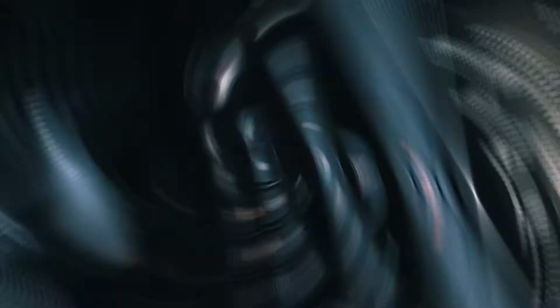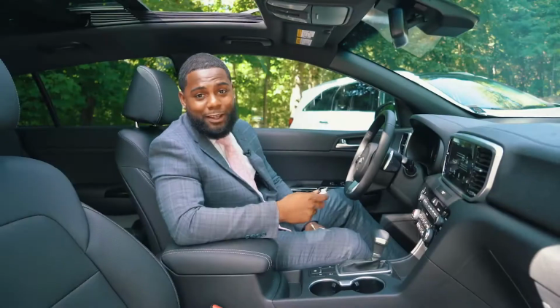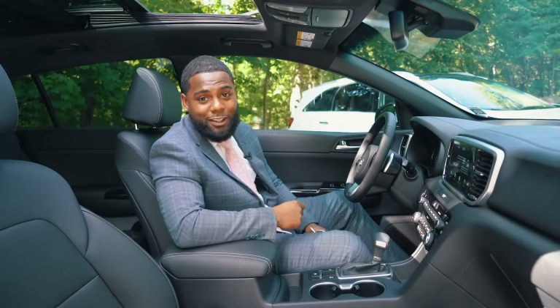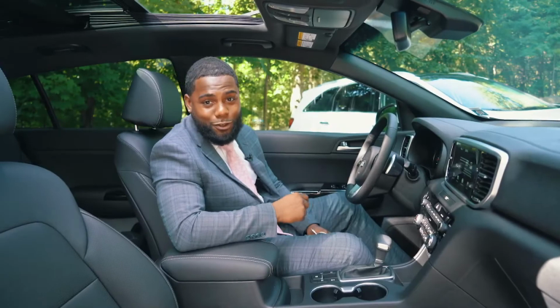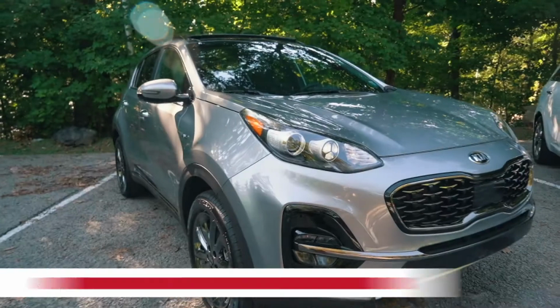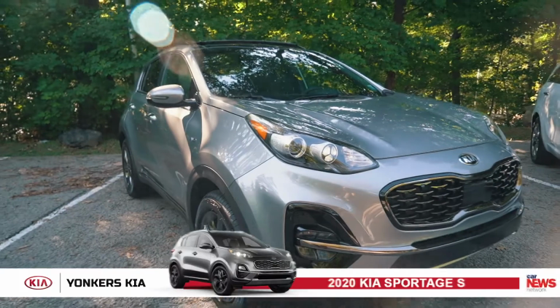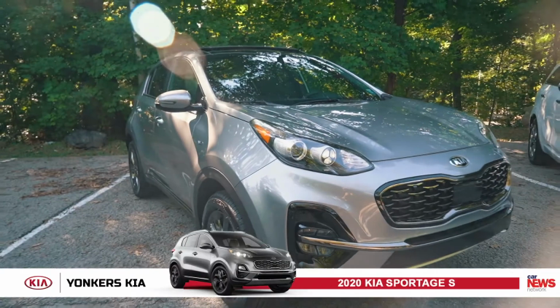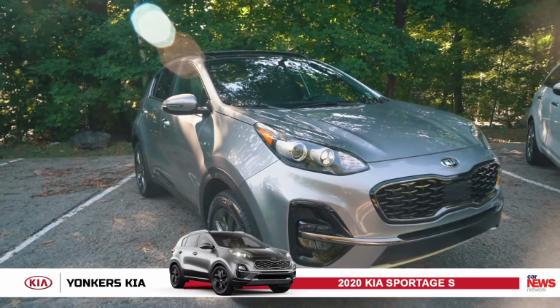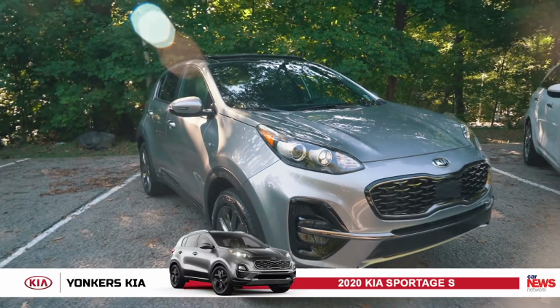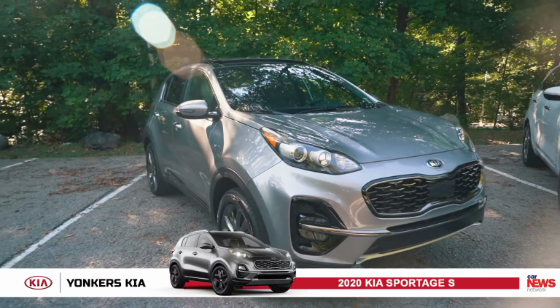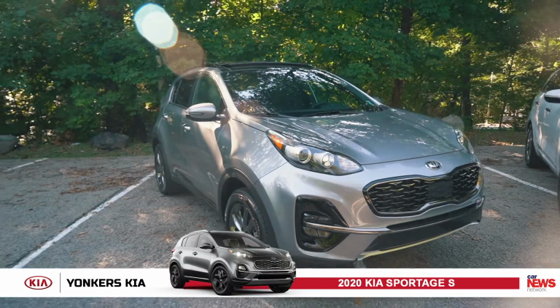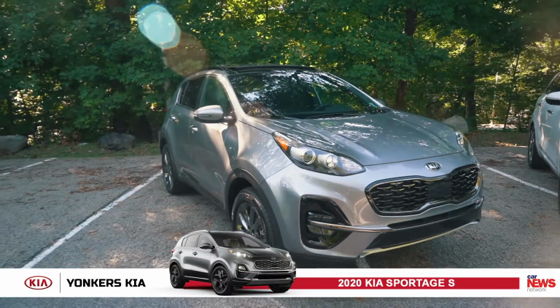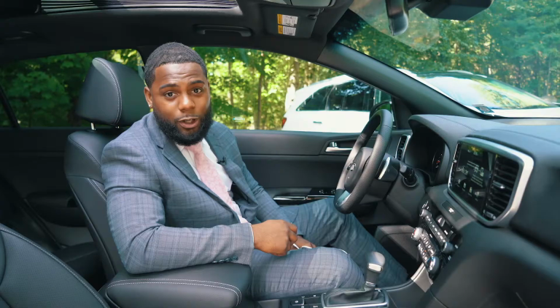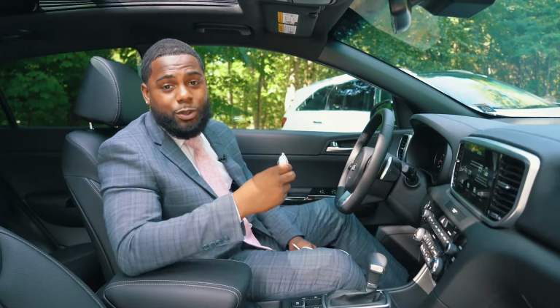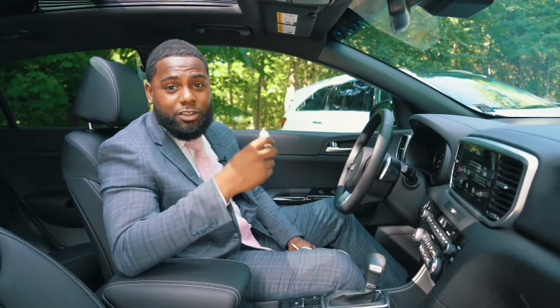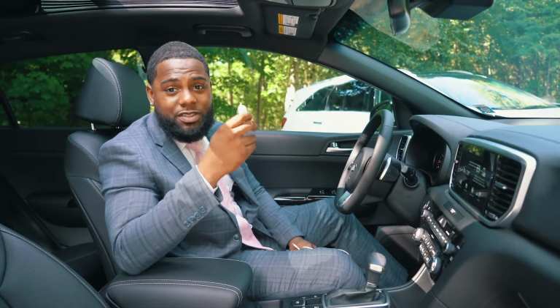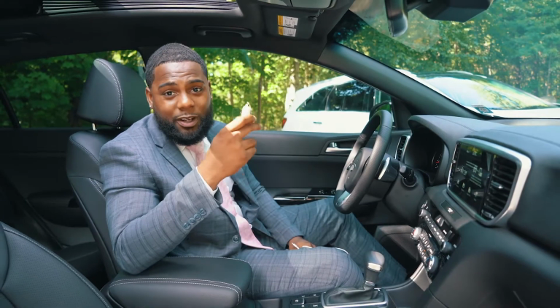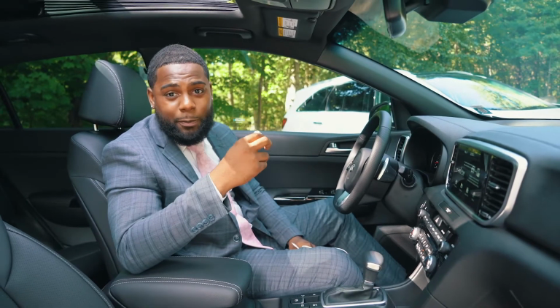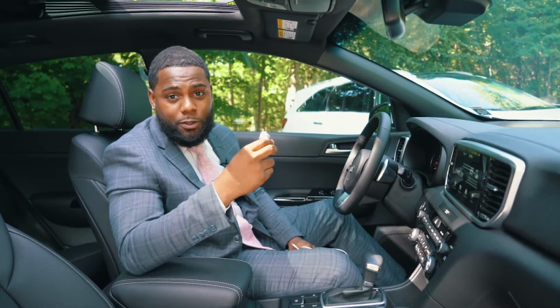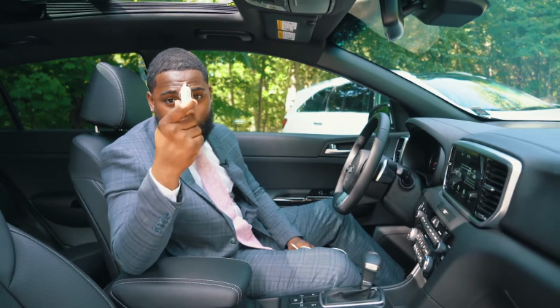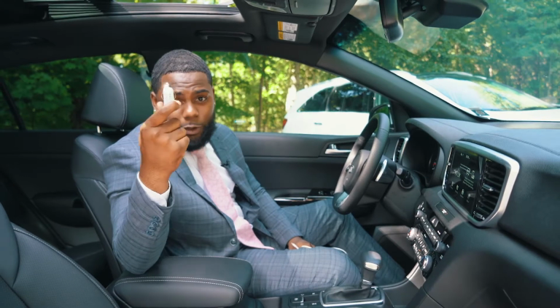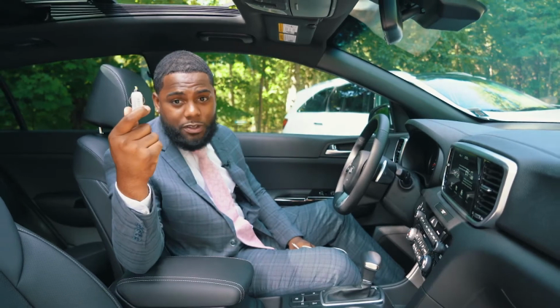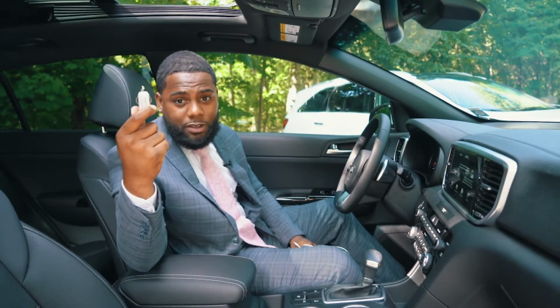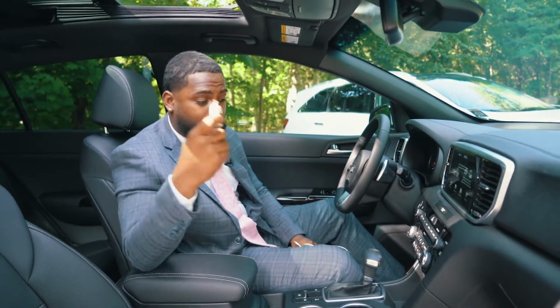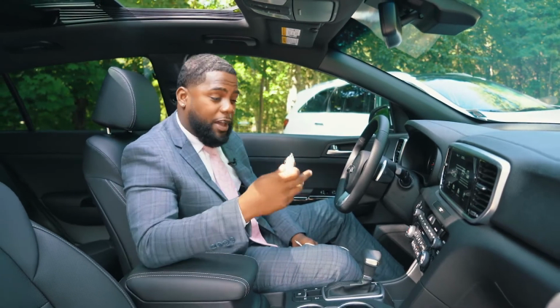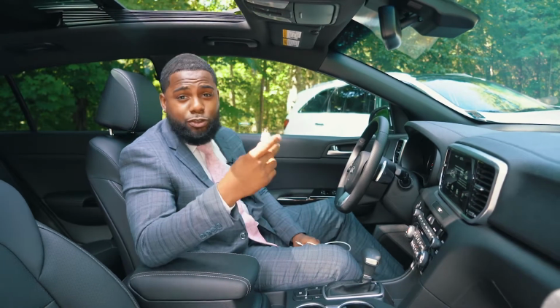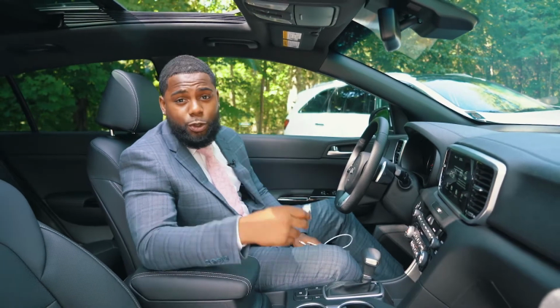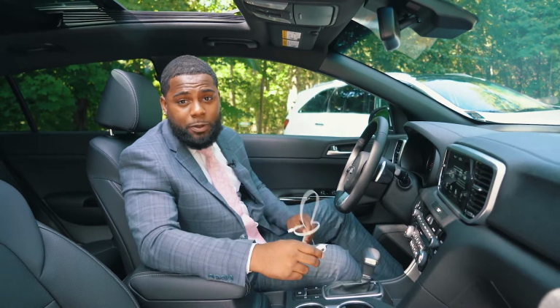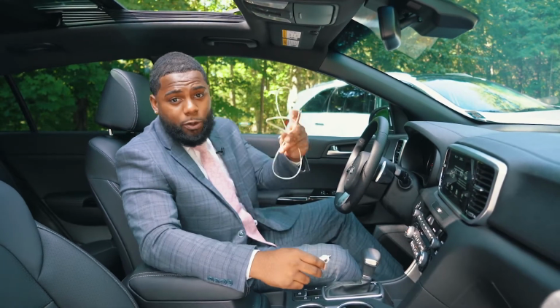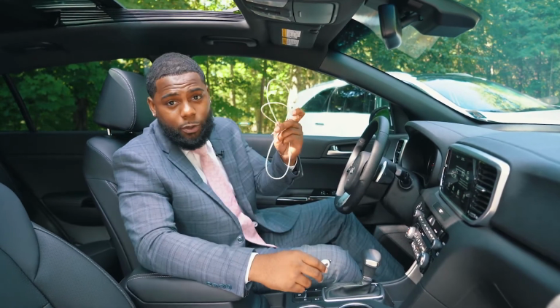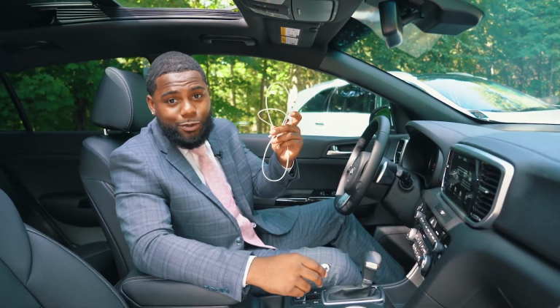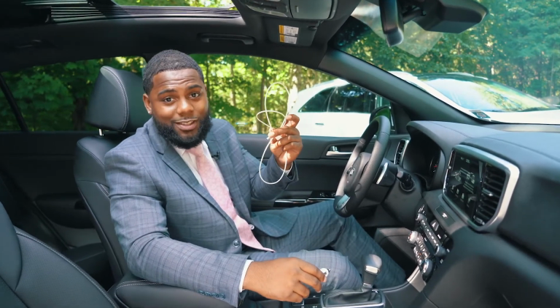Today I'm sitting in the 2020 Kia Sportage S Premium Package, which has three cigarette lighter ports where you can use this, and has two USB ports where you can use this.